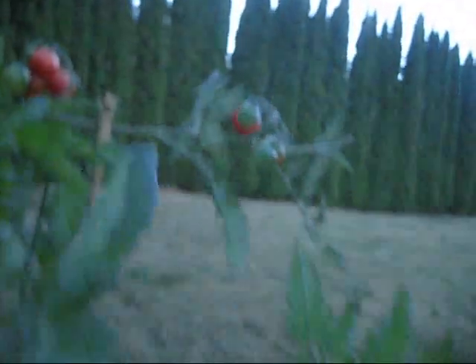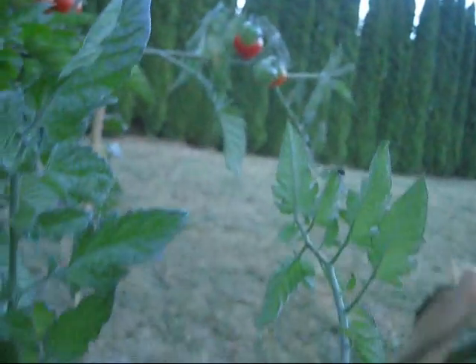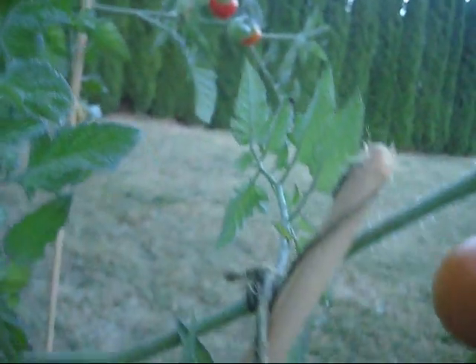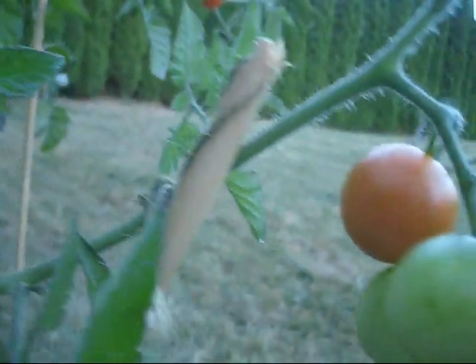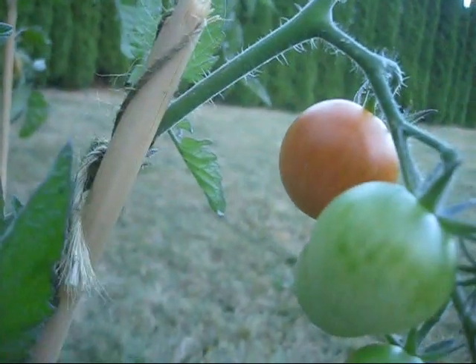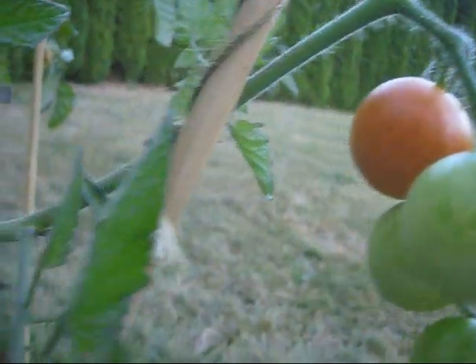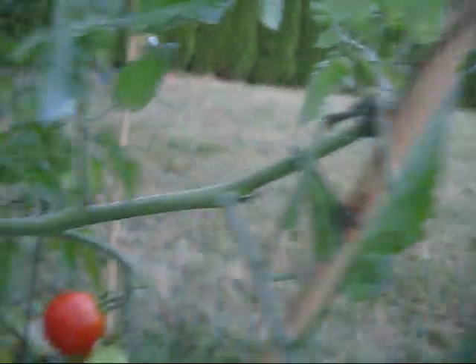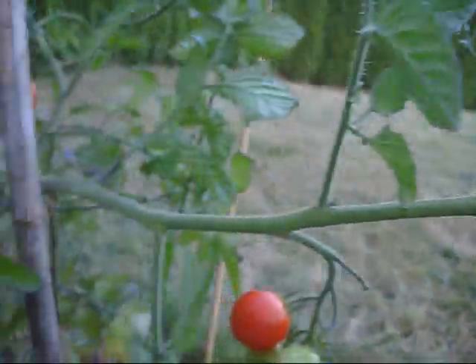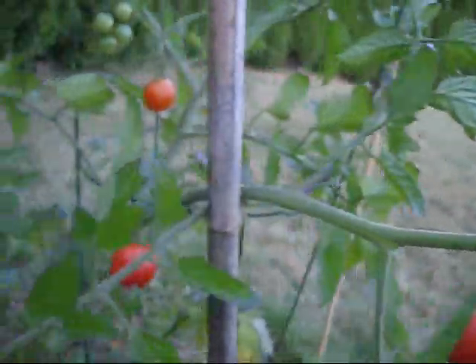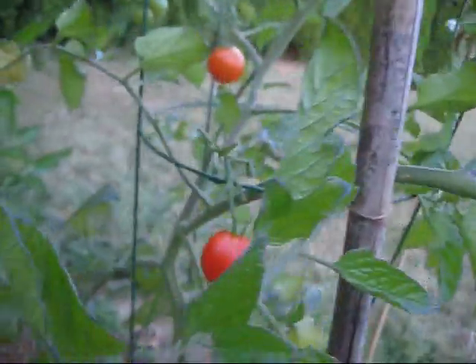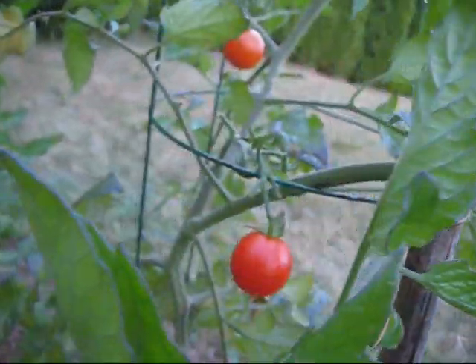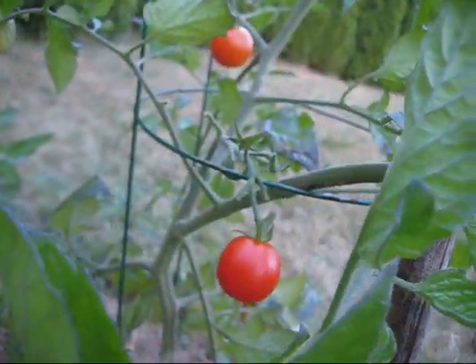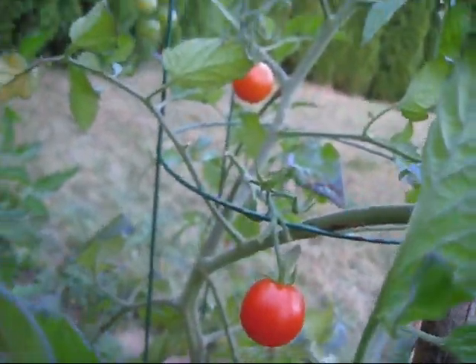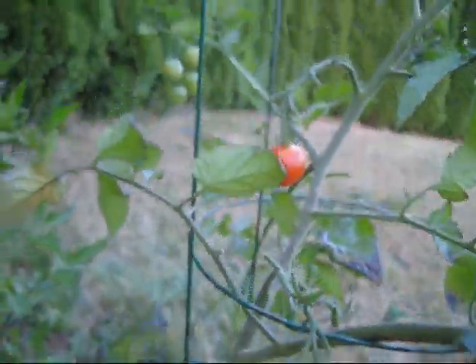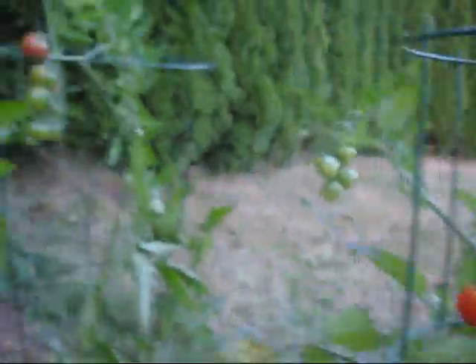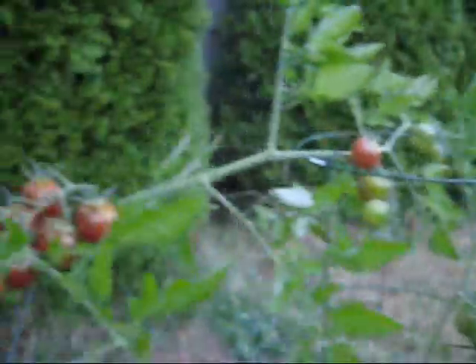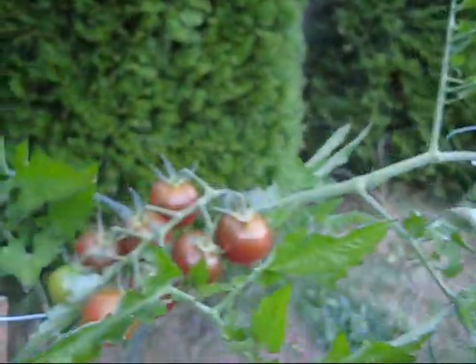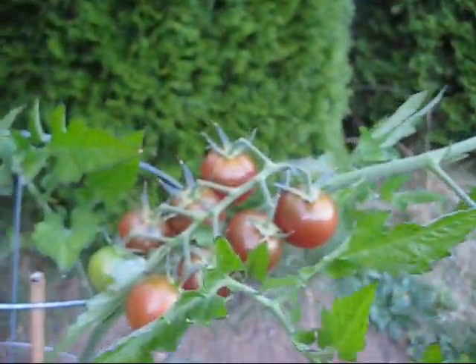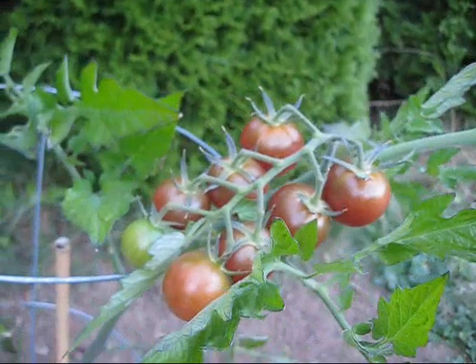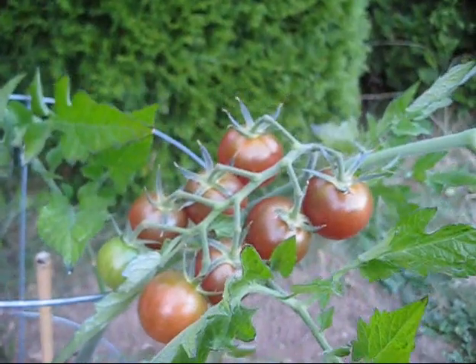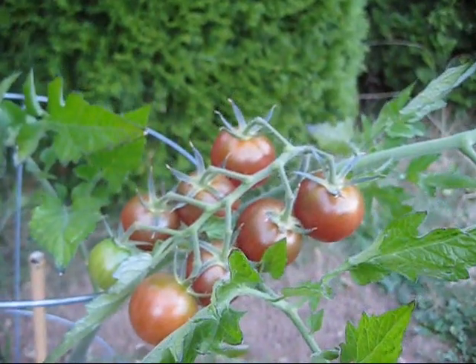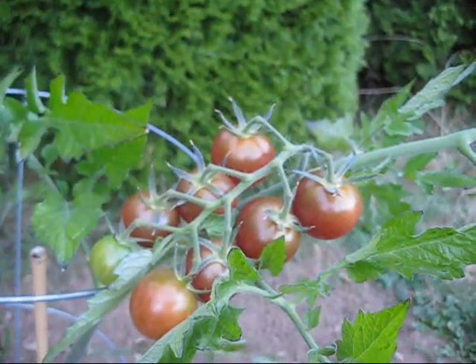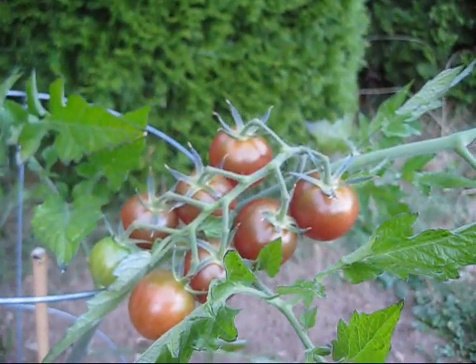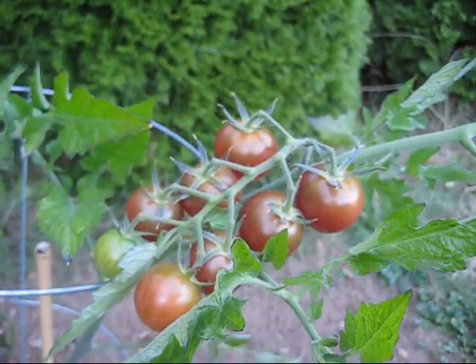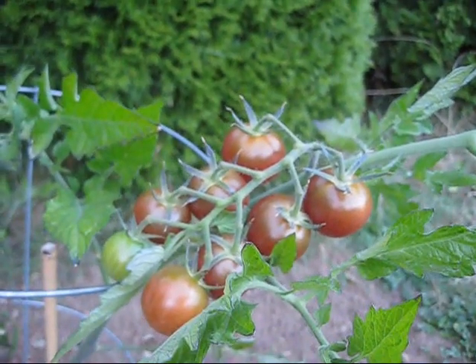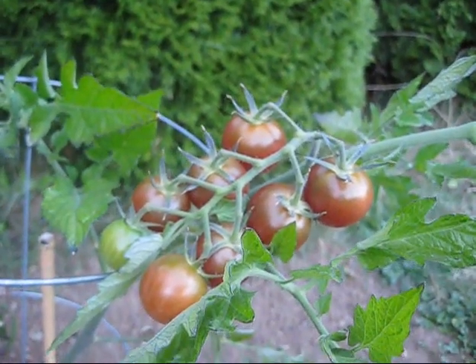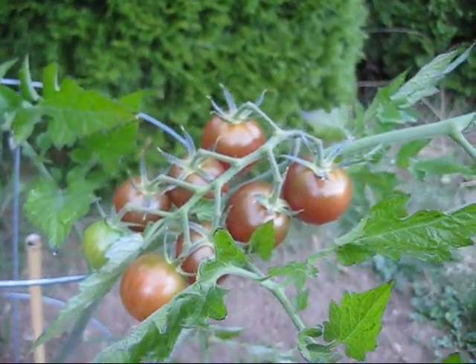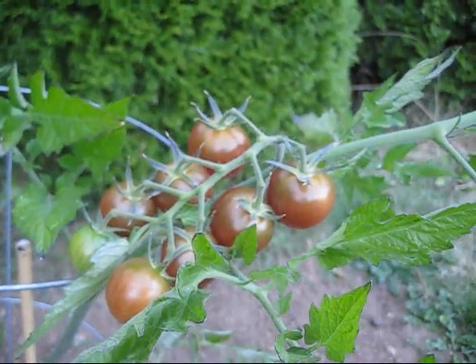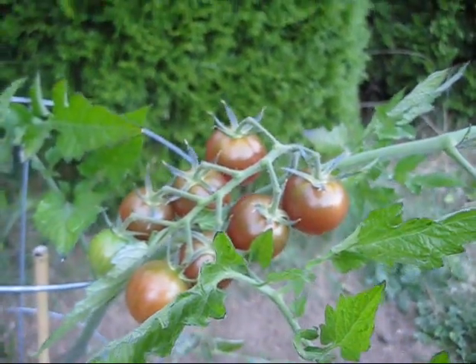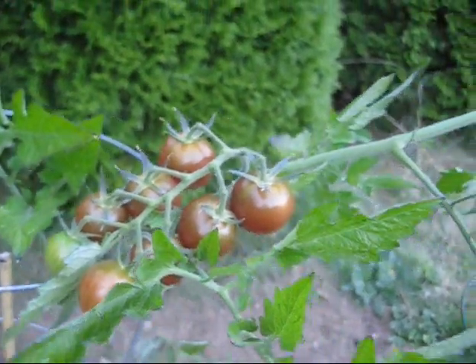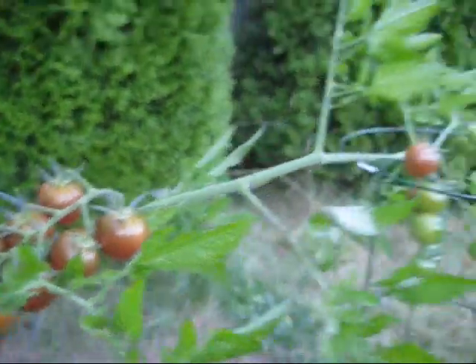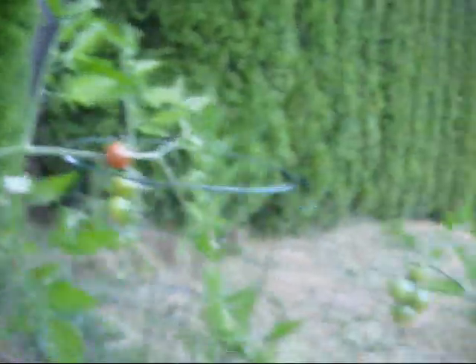I don't know what we did to get good weather this far all the way through the year, but I'm really enjoying it. Those are the black prints there, and they're almost ready to start picking too.